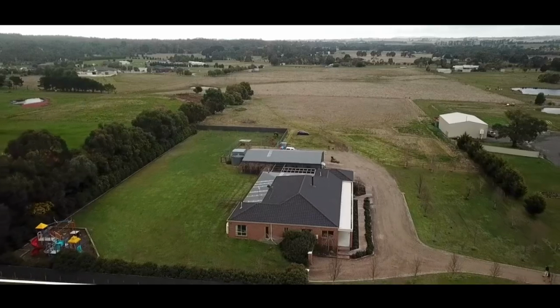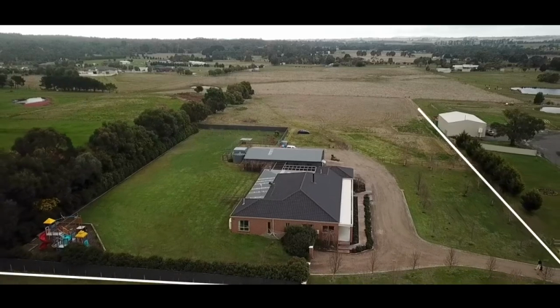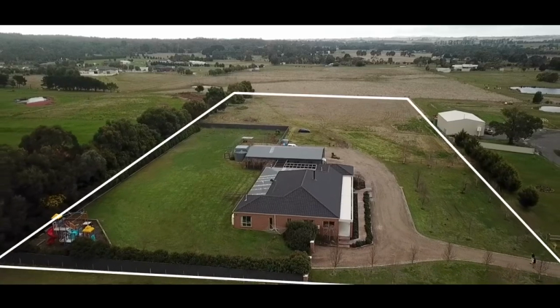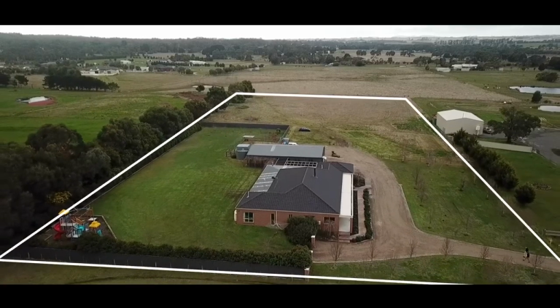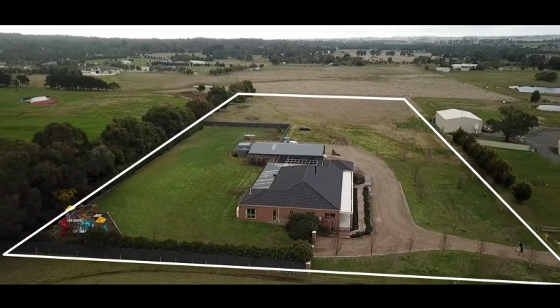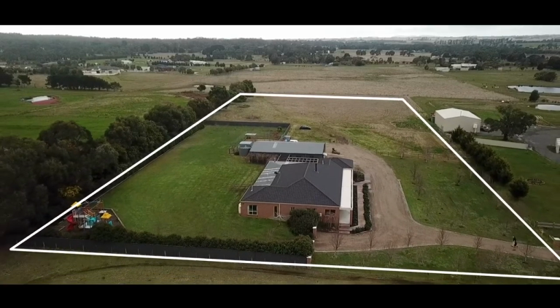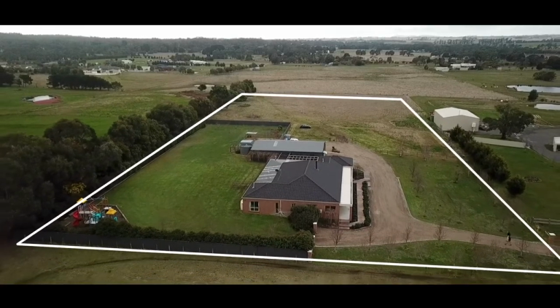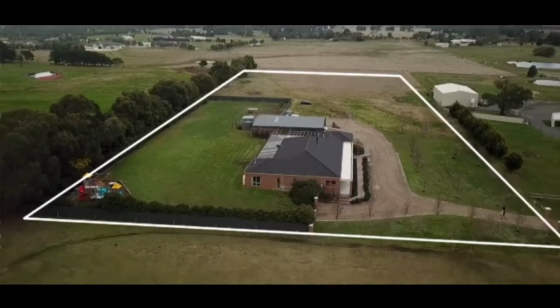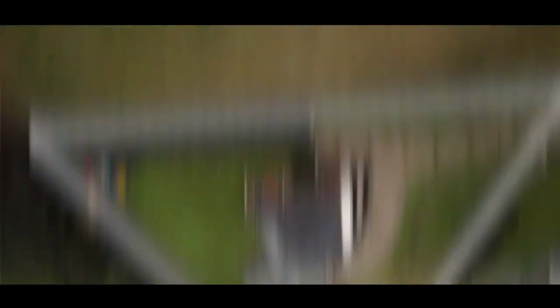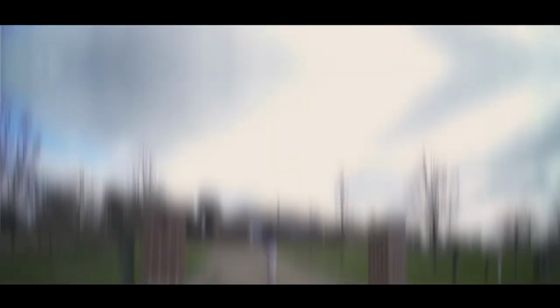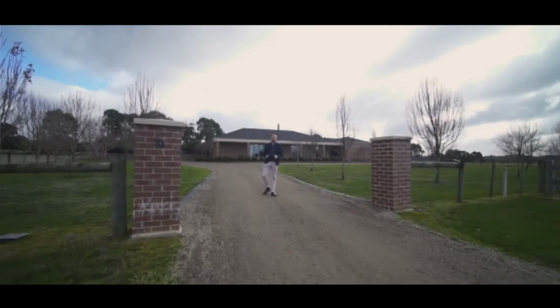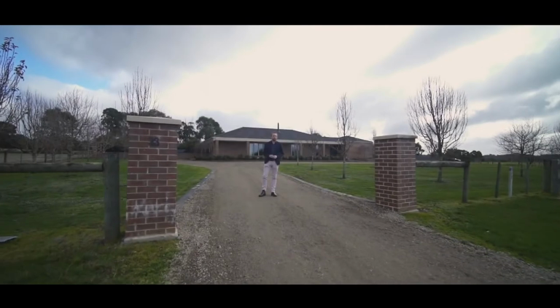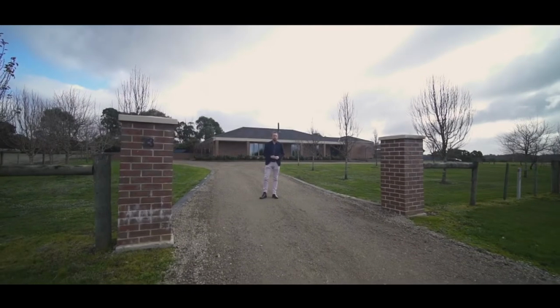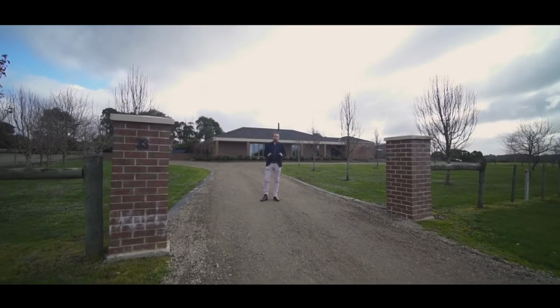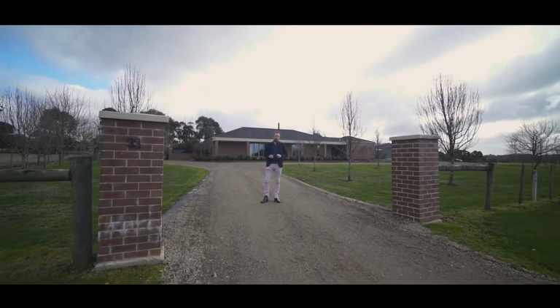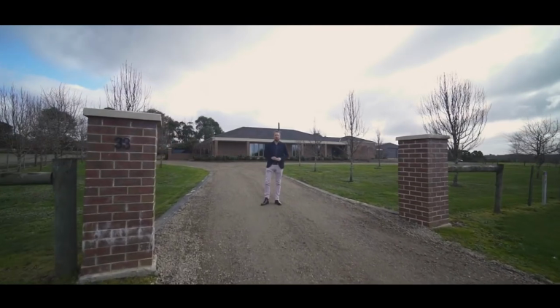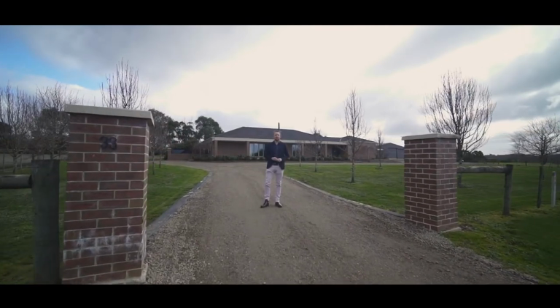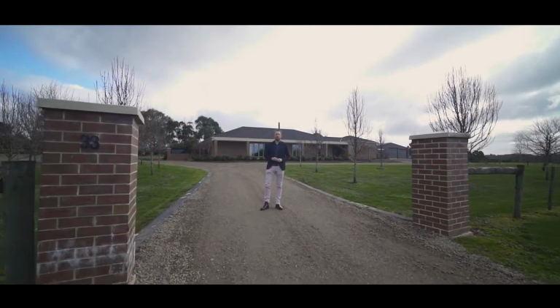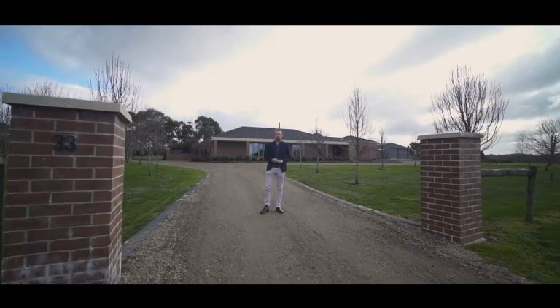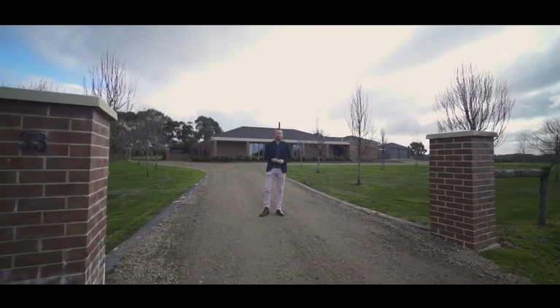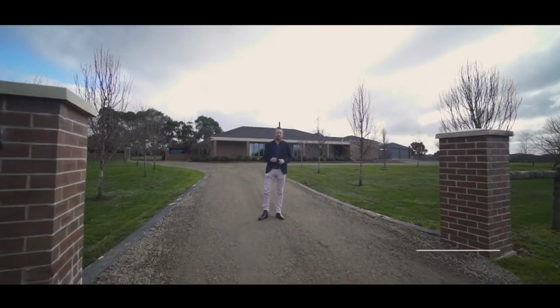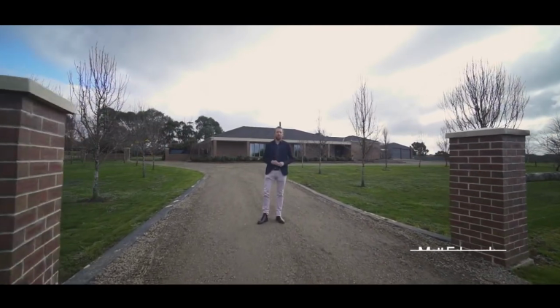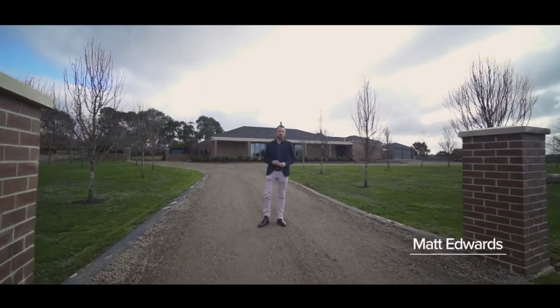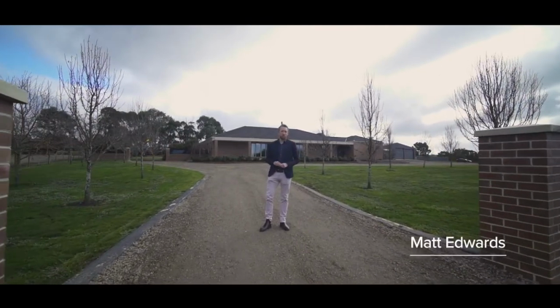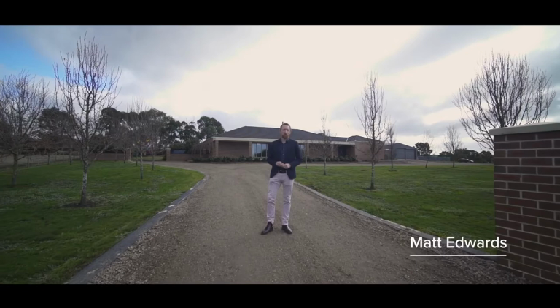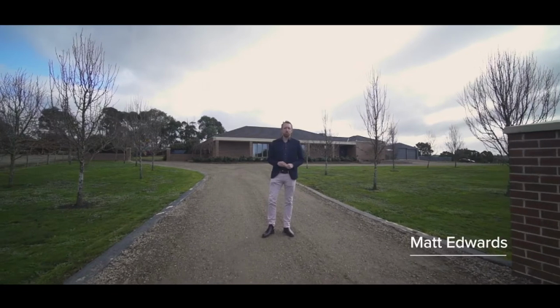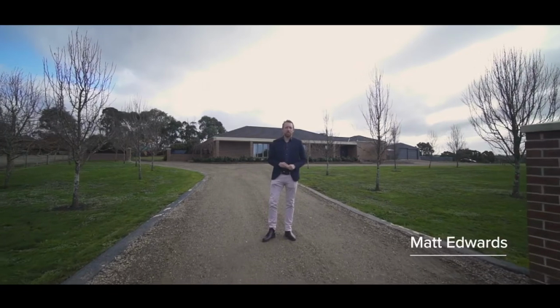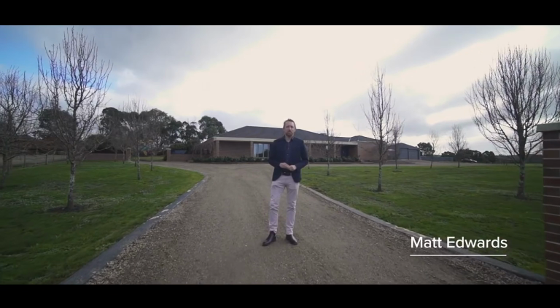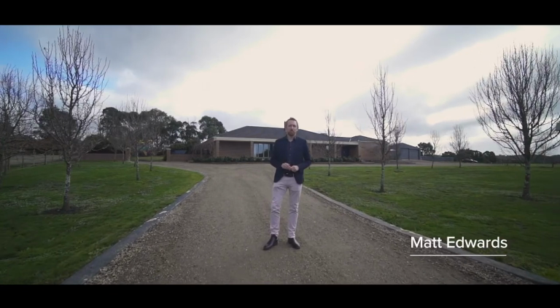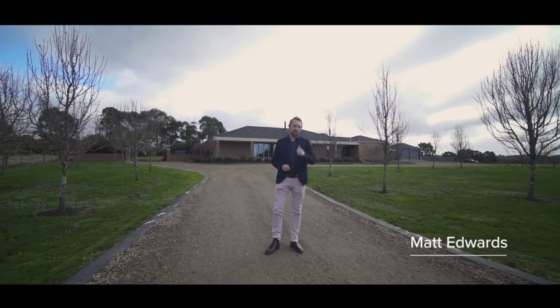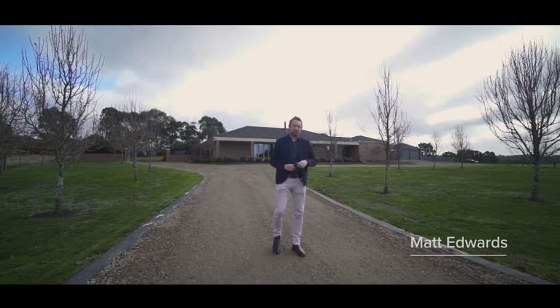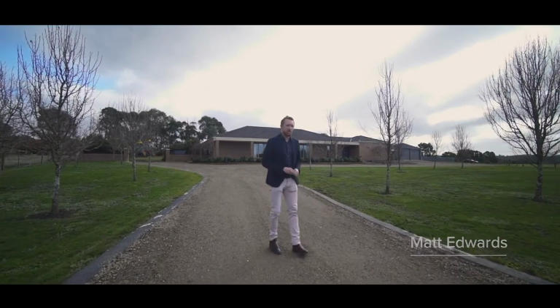Set on just over five acres on the fringe of Ballarat is this magnificent family home with plenty of space inside and out for everyone. Hi, I'm Matt Edwards and welcome to 33 Duke Court here in Smyth's Creek. Let's go check it out.